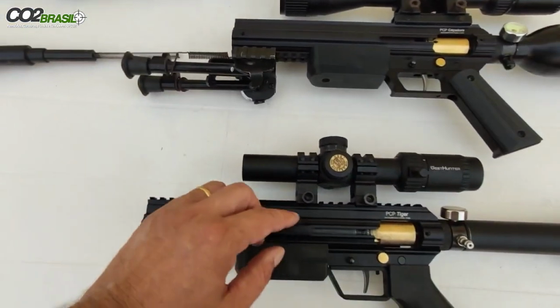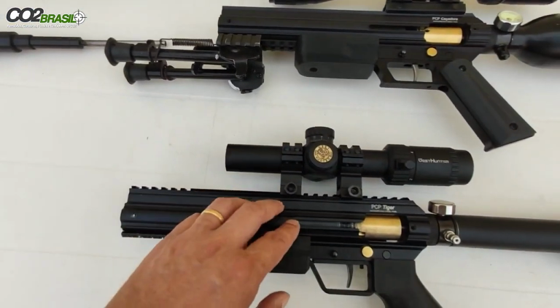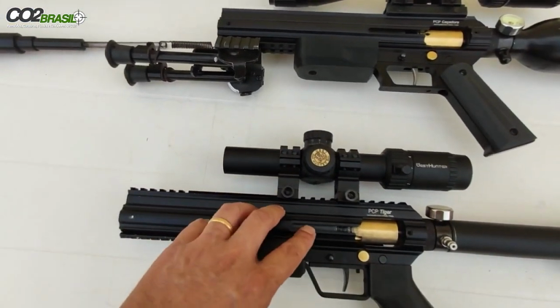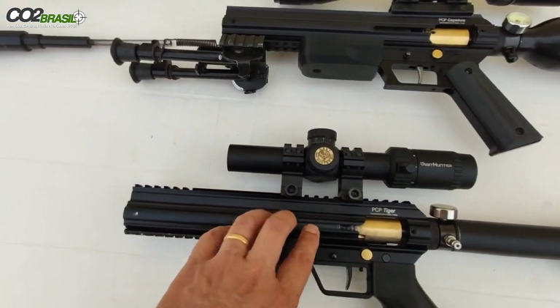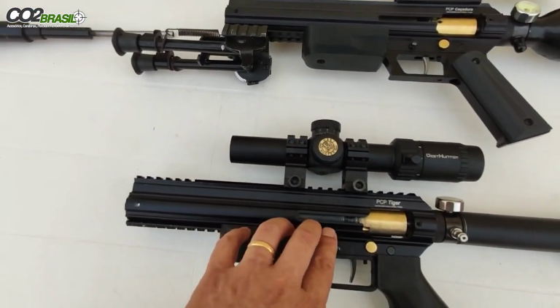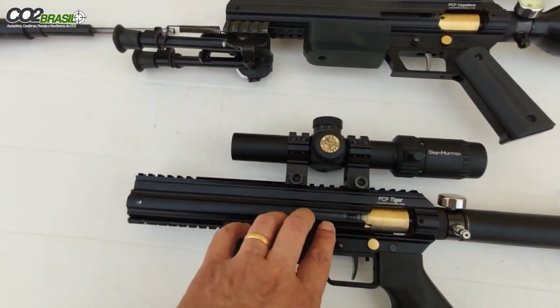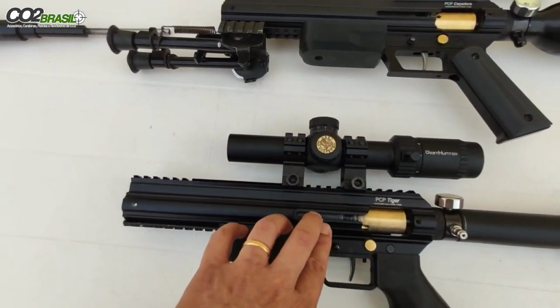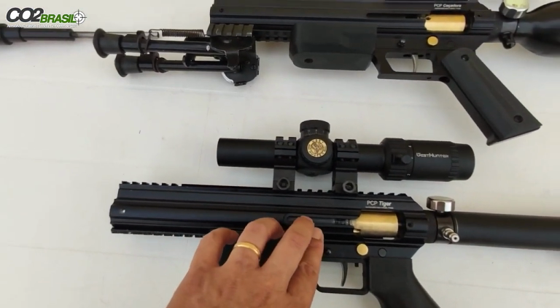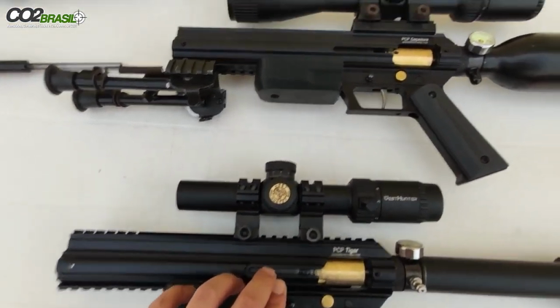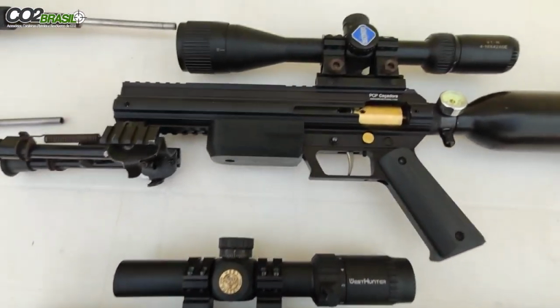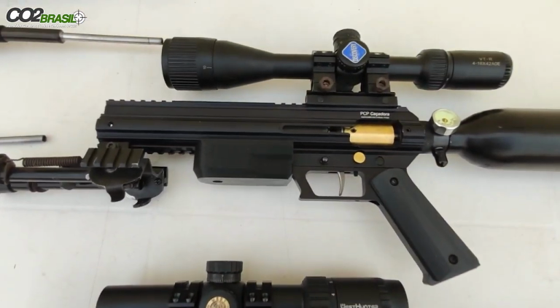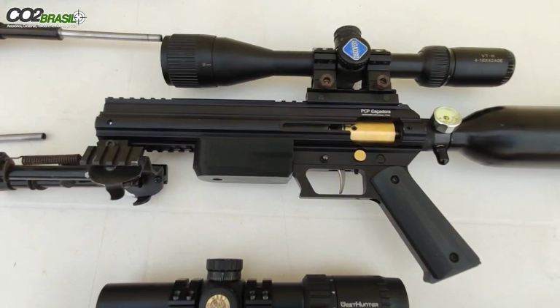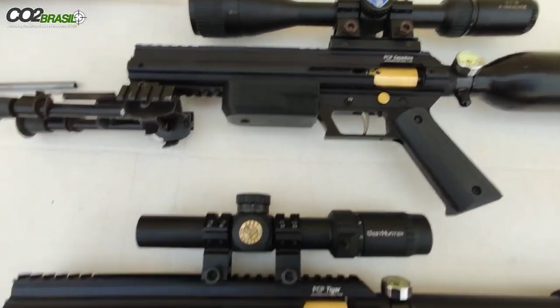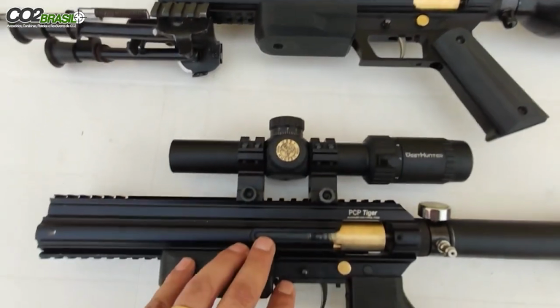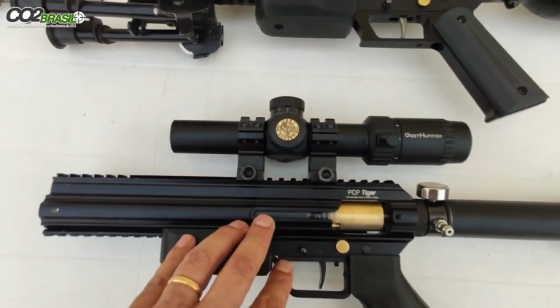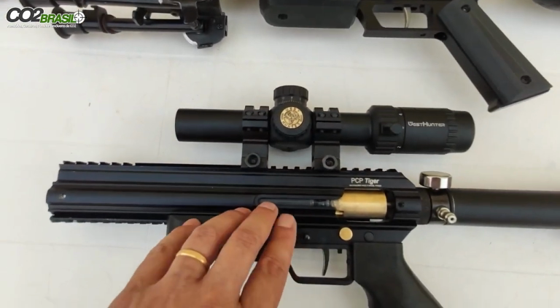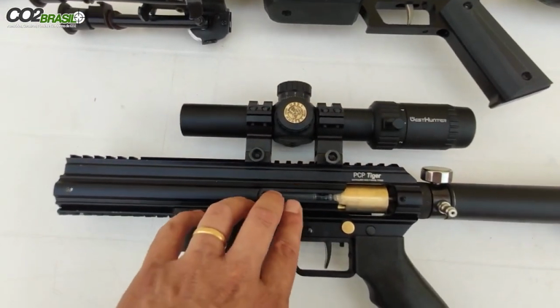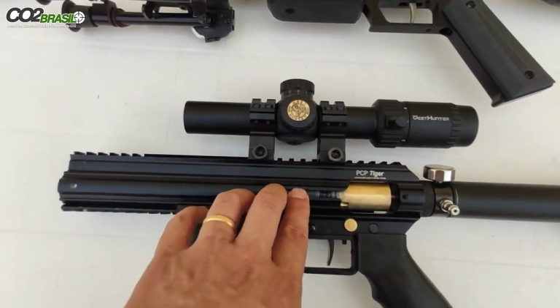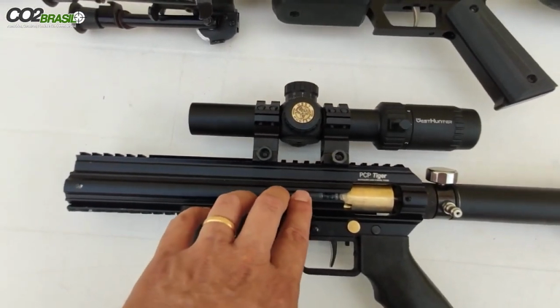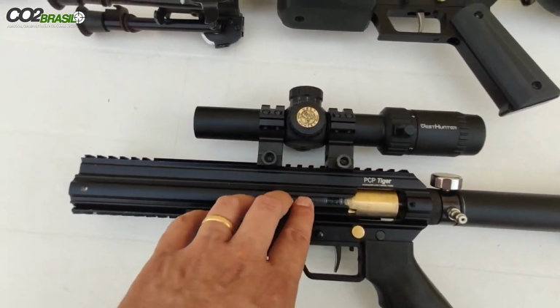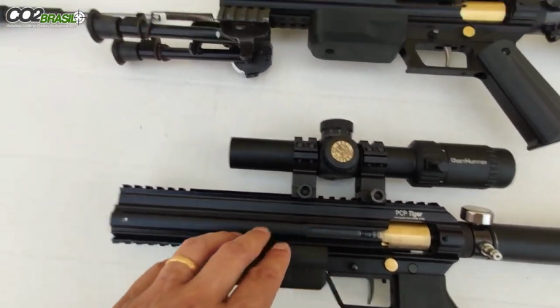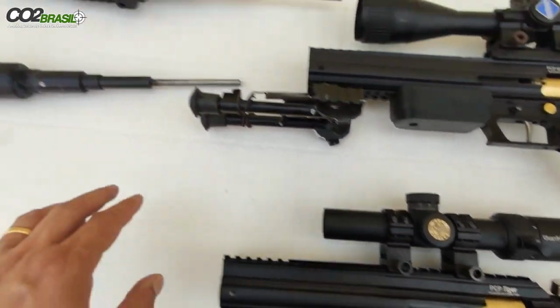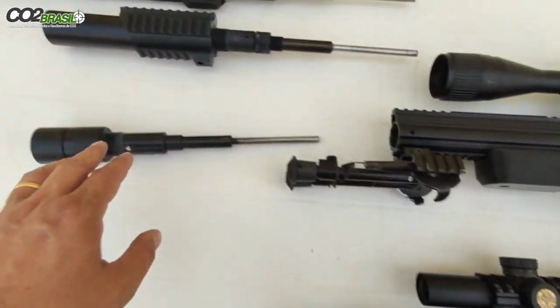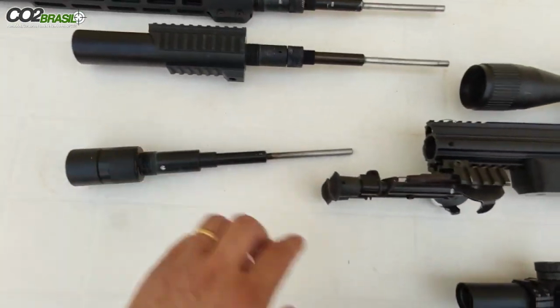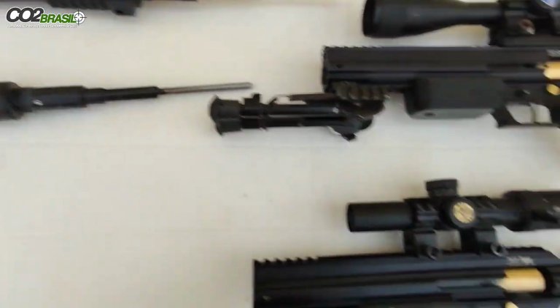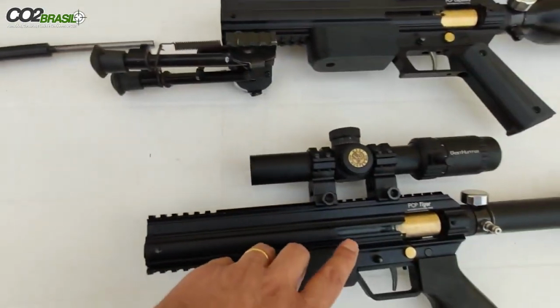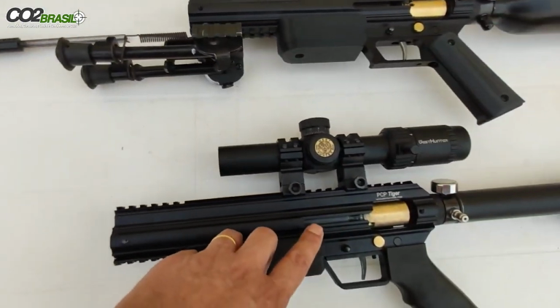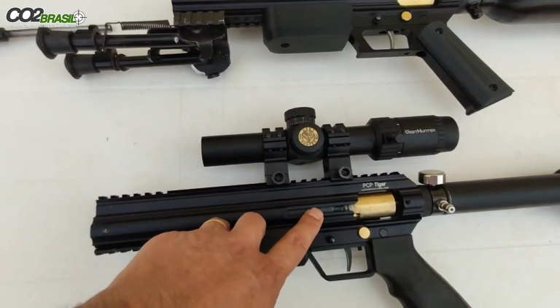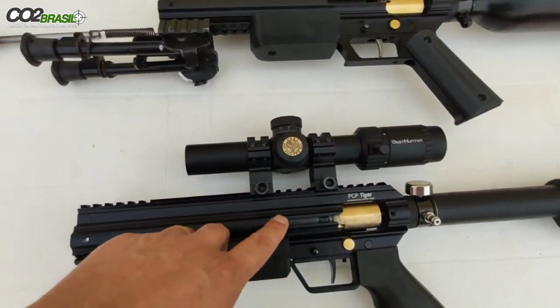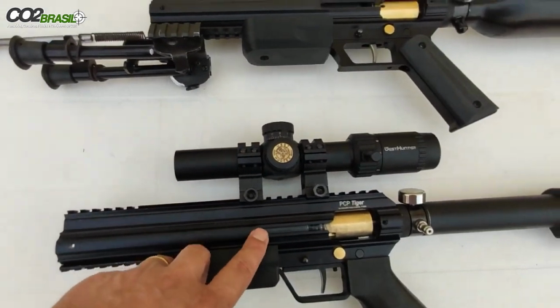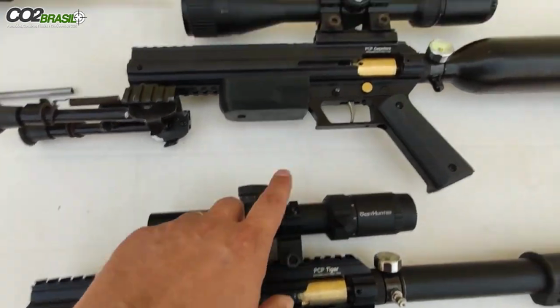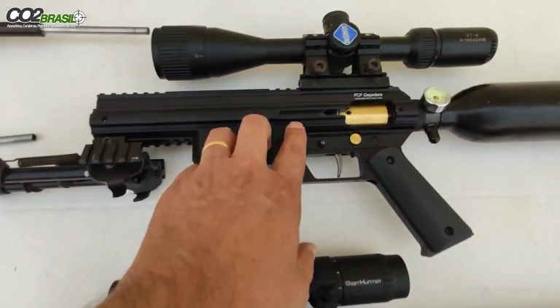Nós temos aqui a regulagem de dois estágios no martelo, tanto na caçadora a mais quanto na Tiger. Então você tem duas potências: leve e máxima.